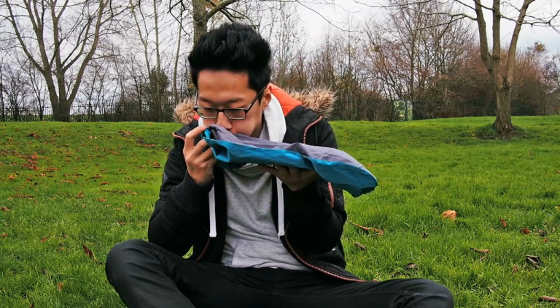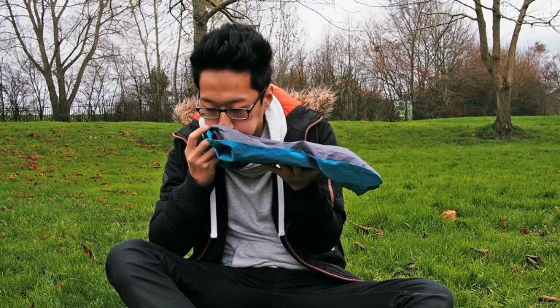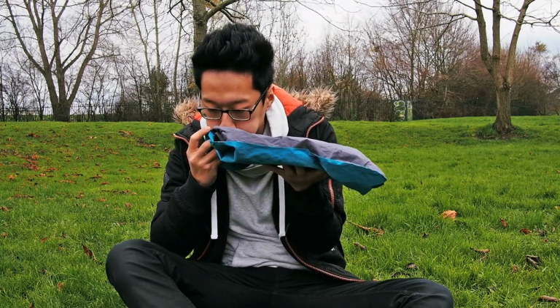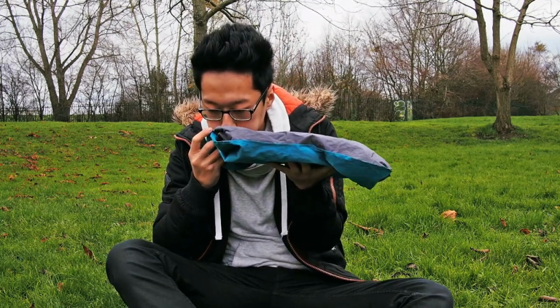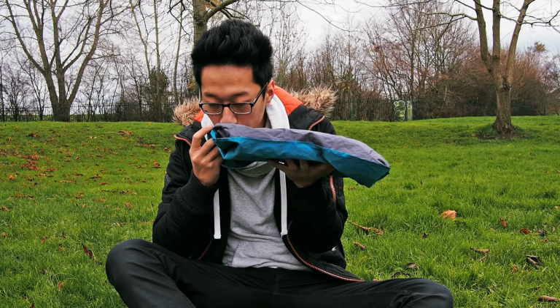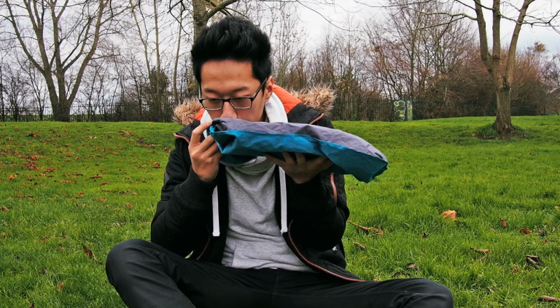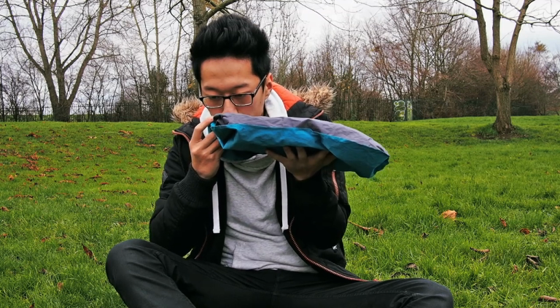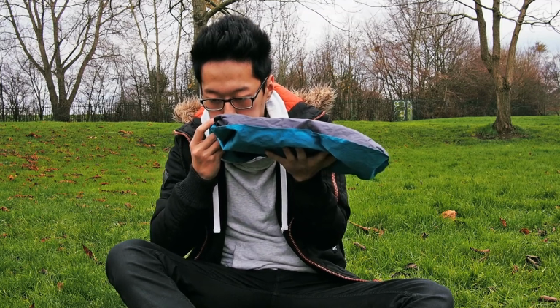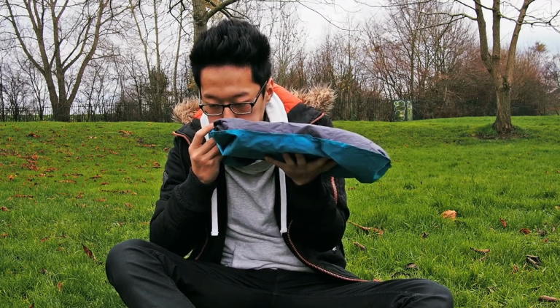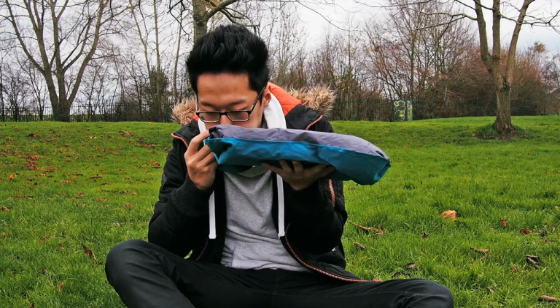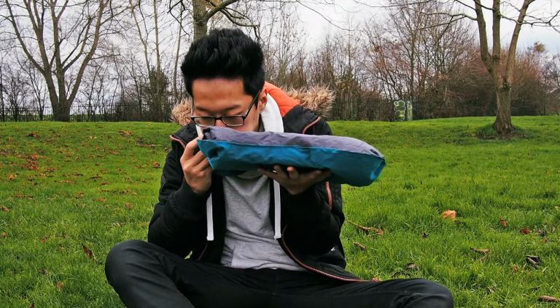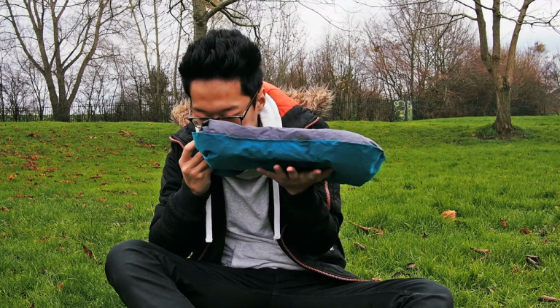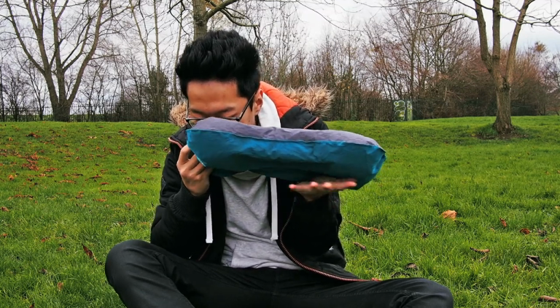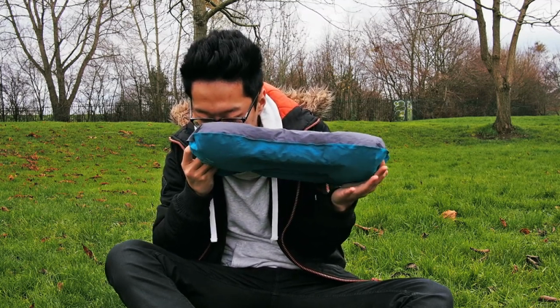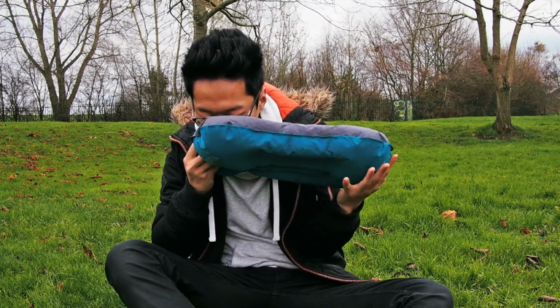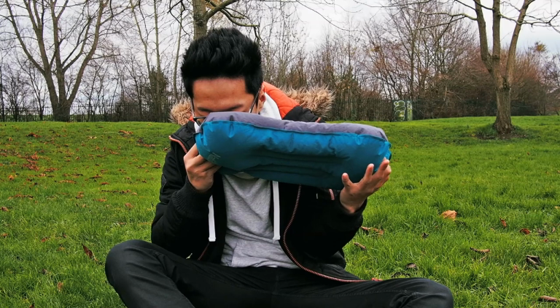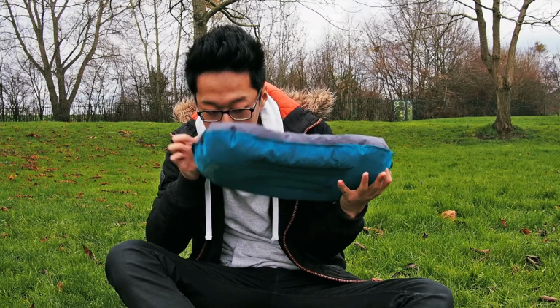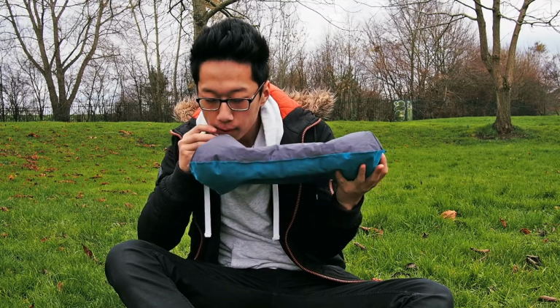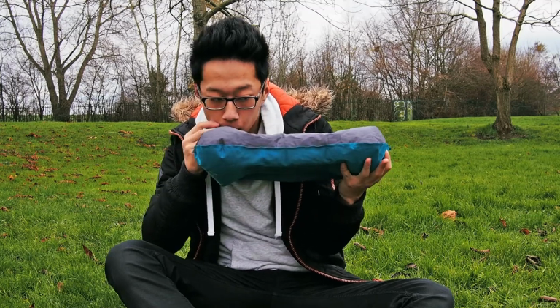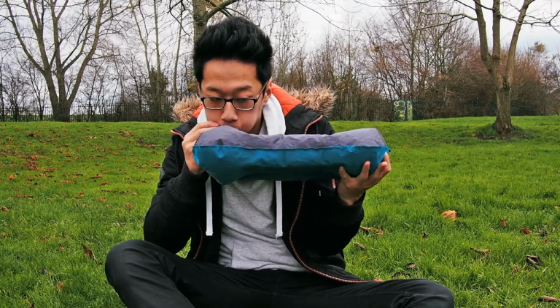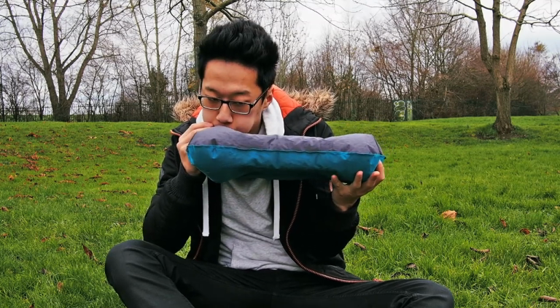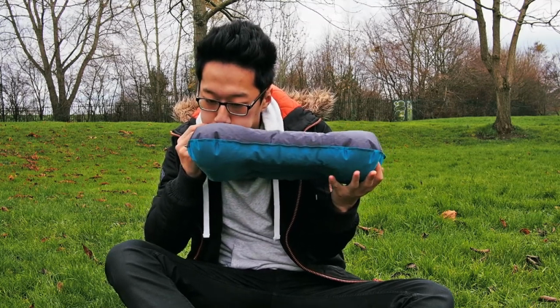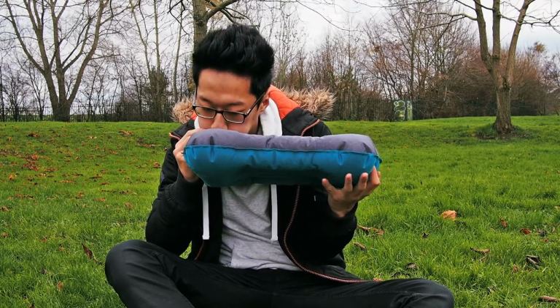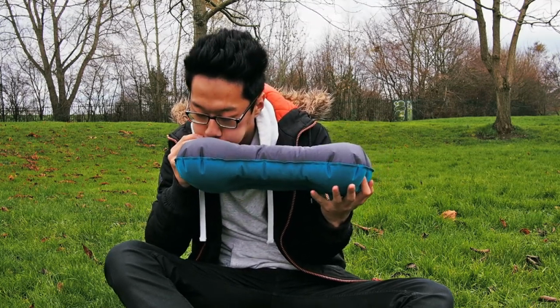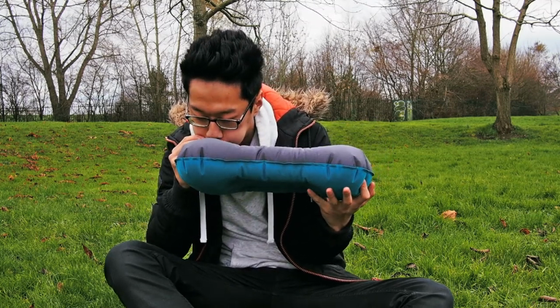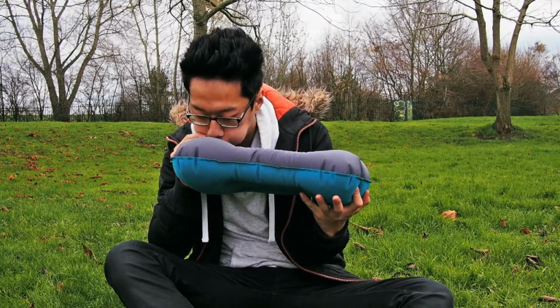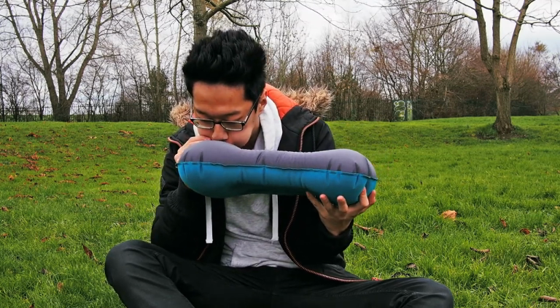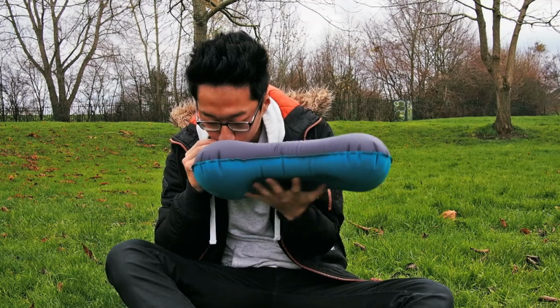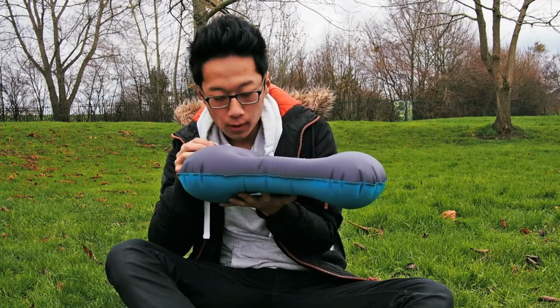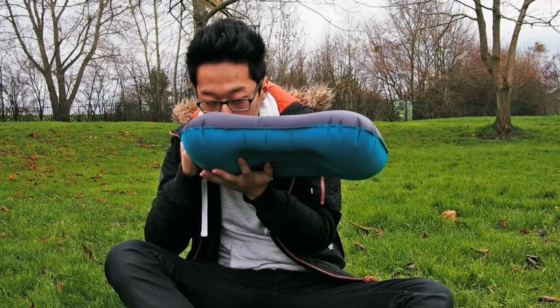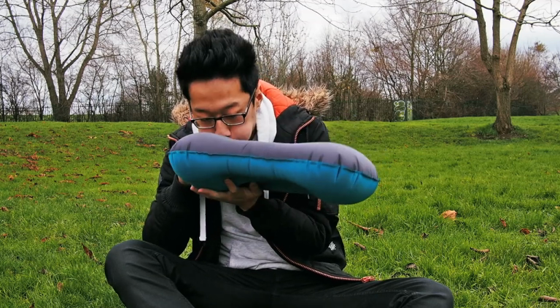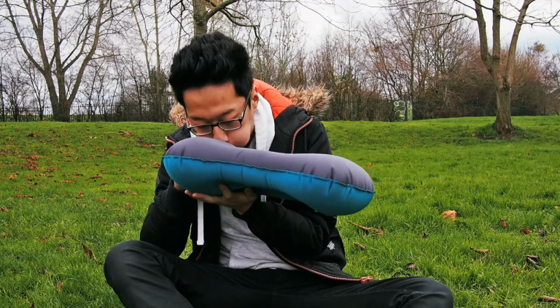The Nature Hike Pillow is almost effortless in how easy it is to inflate — it takes me just 3 puffs of air to inflate it fully. The wide valve is really useful for using your mouth to blow air into the pillow straight away without any additional equipment.